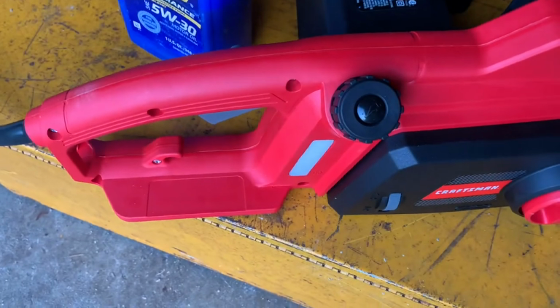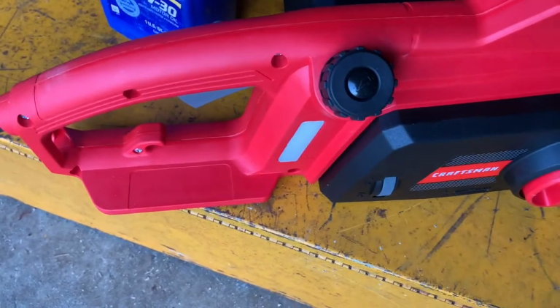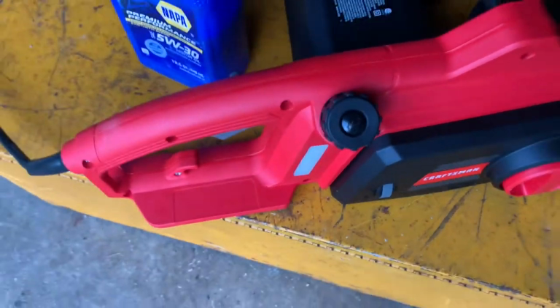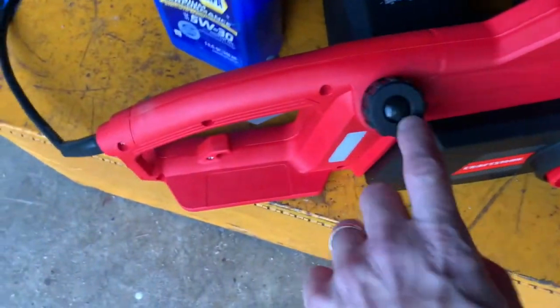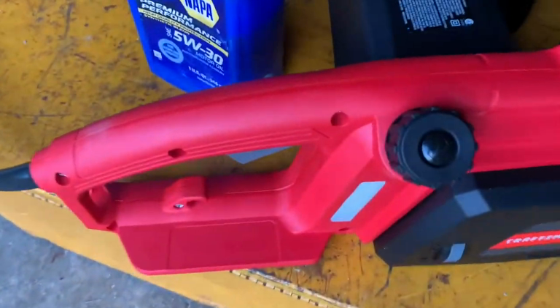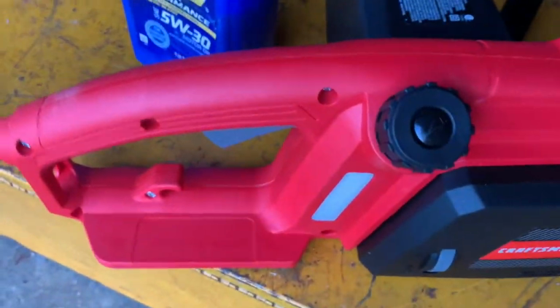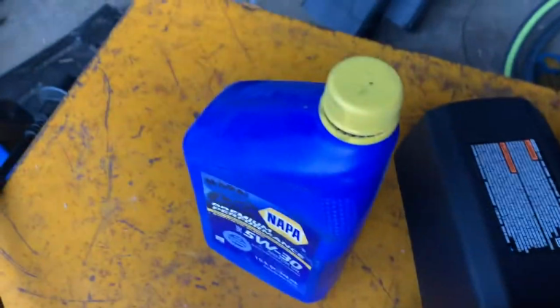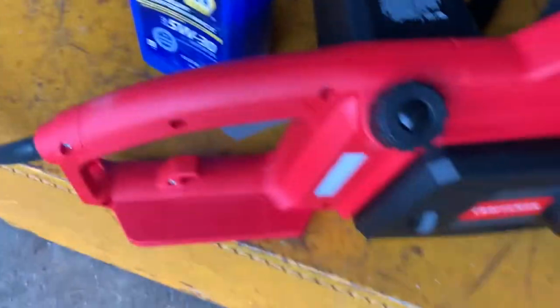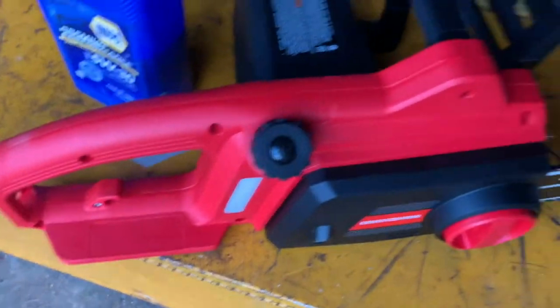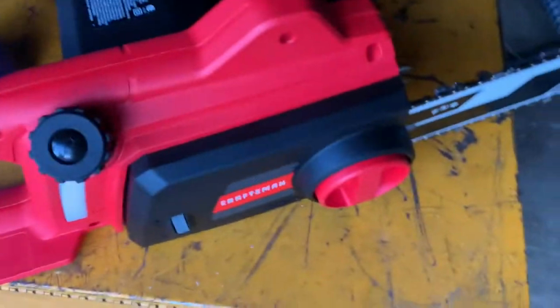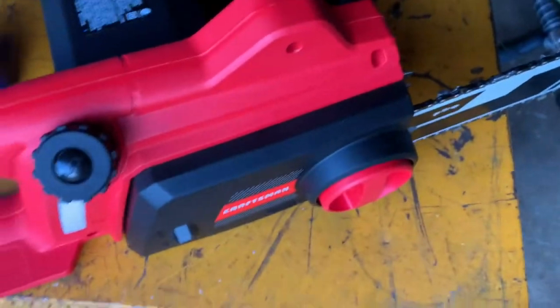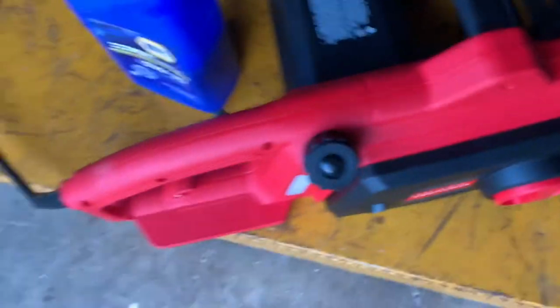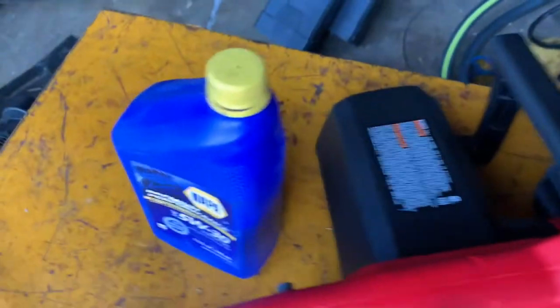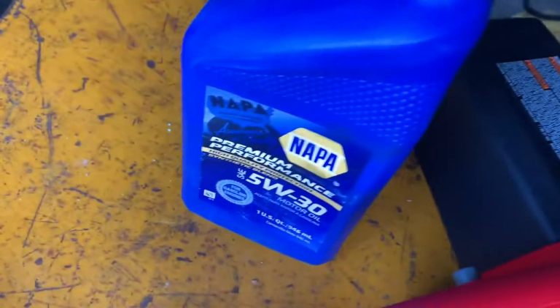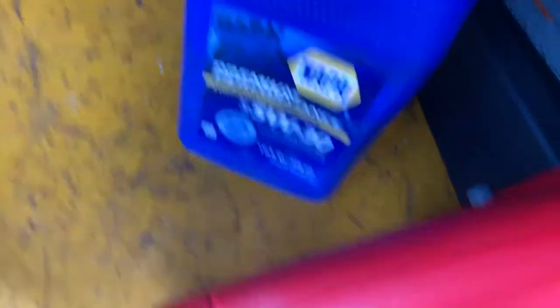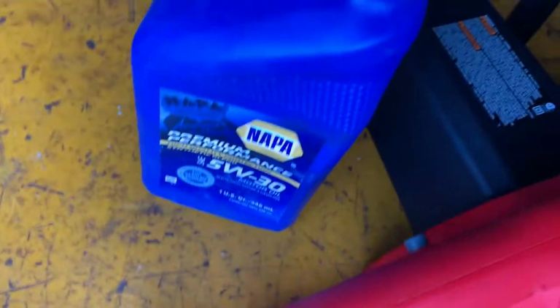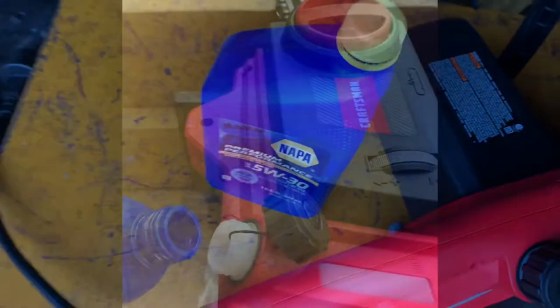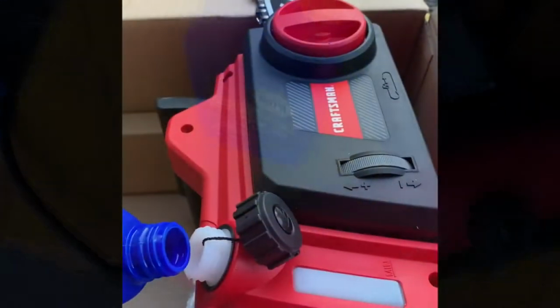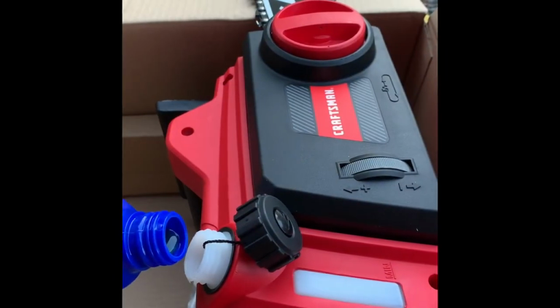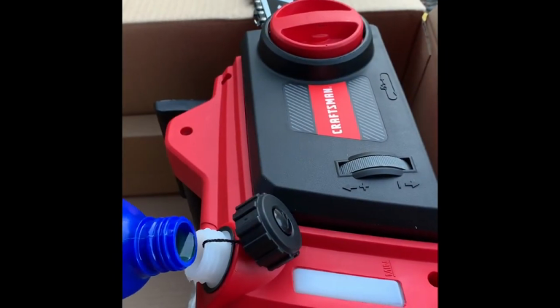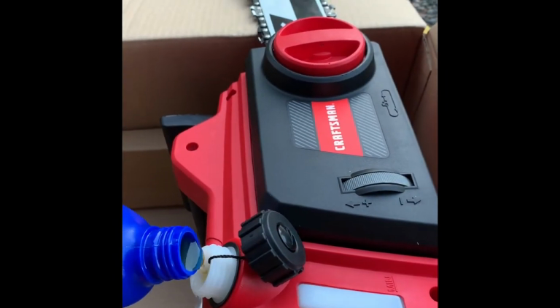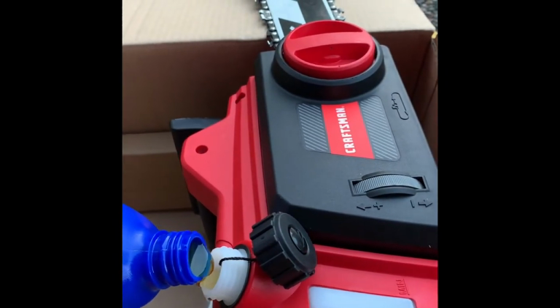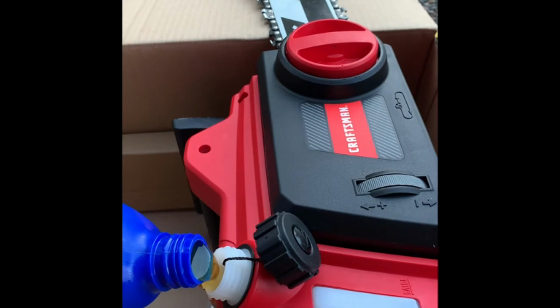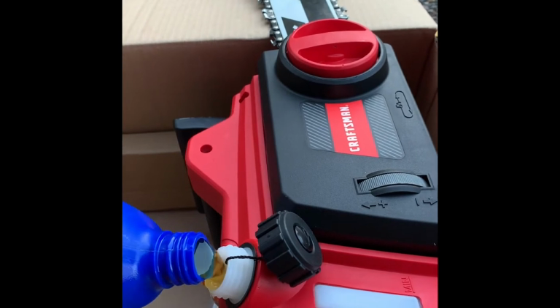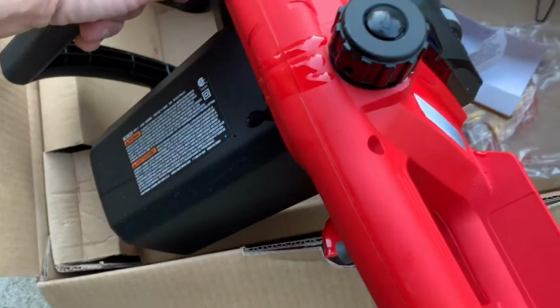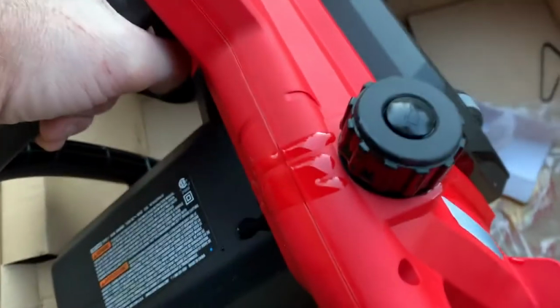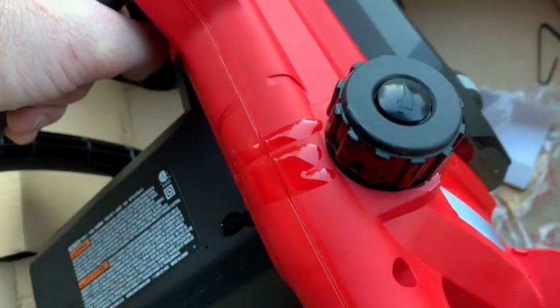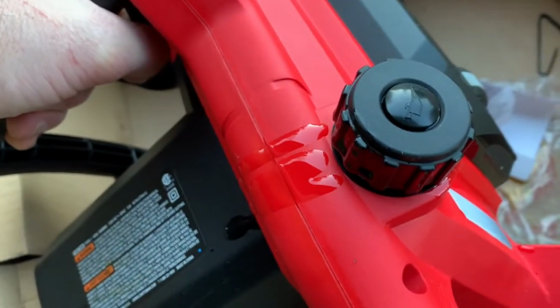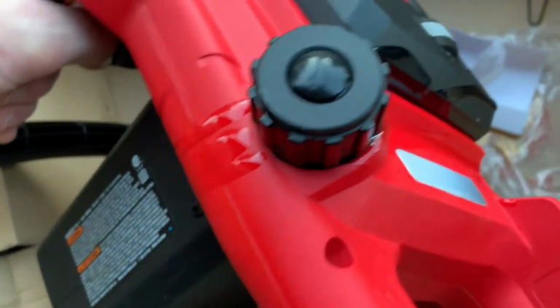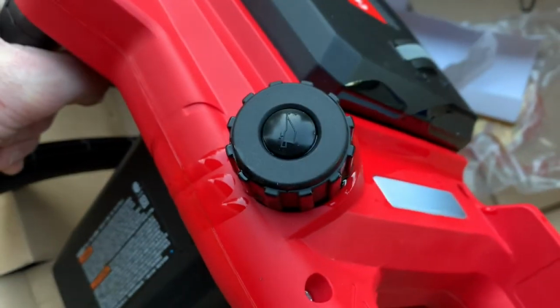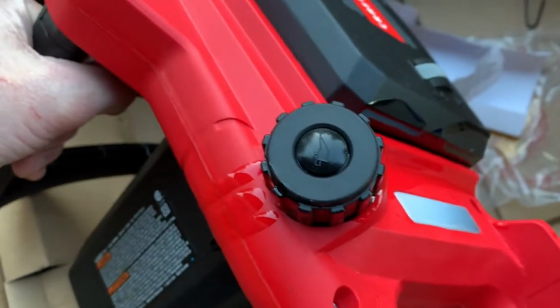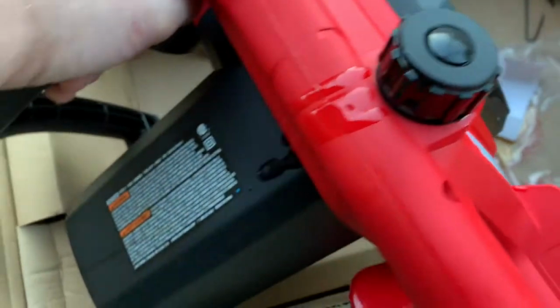This is where the bar oil goes. I'm just going to use regular oil because that's all I got — I need to cut some stuff. Use bar oil if you've got it. Don't overfill it, like I just did.